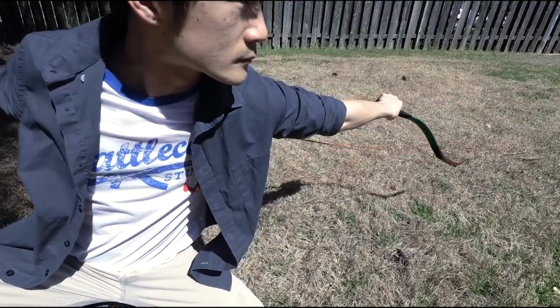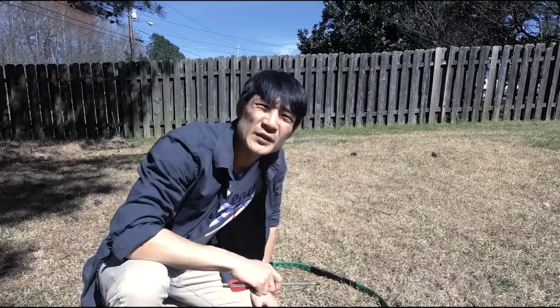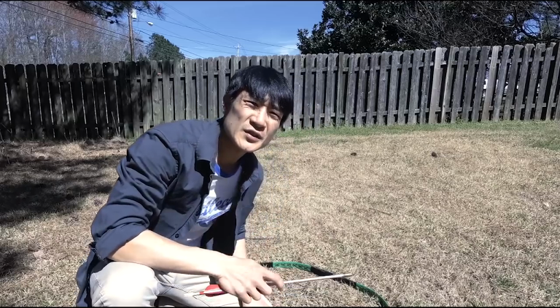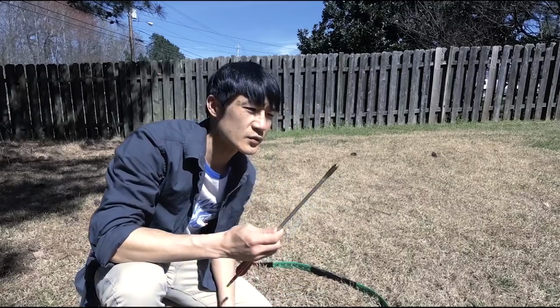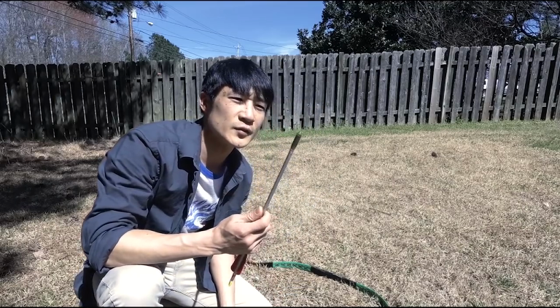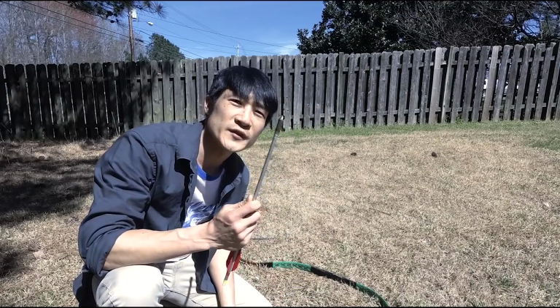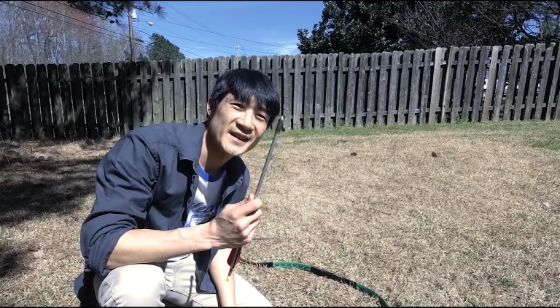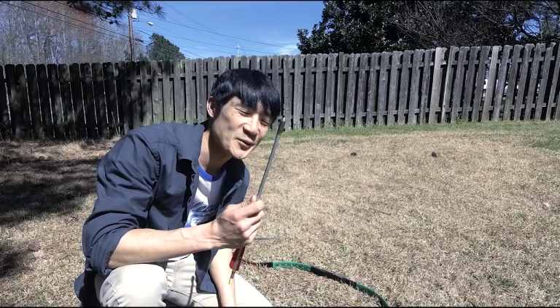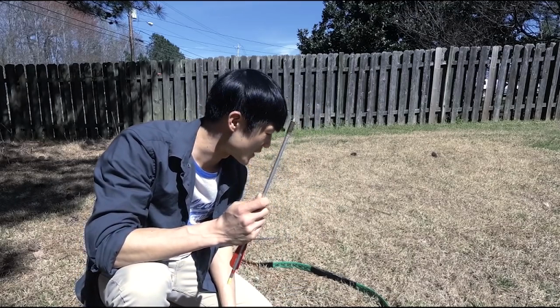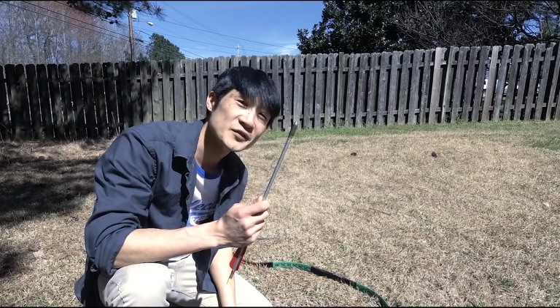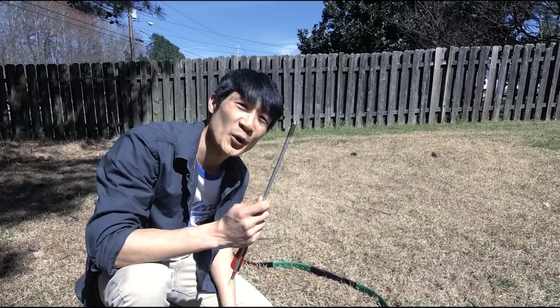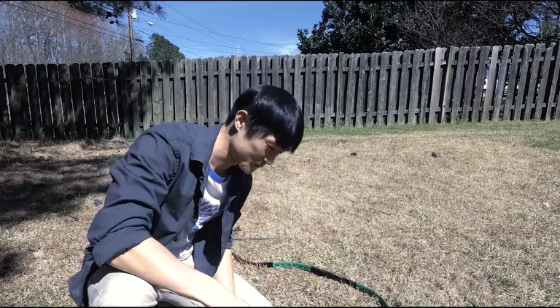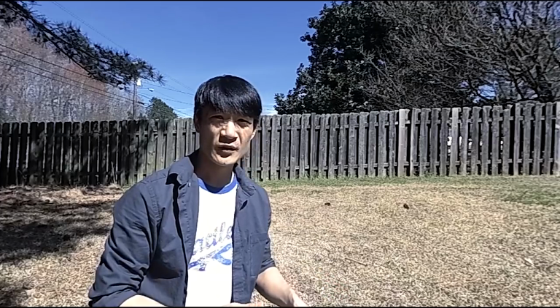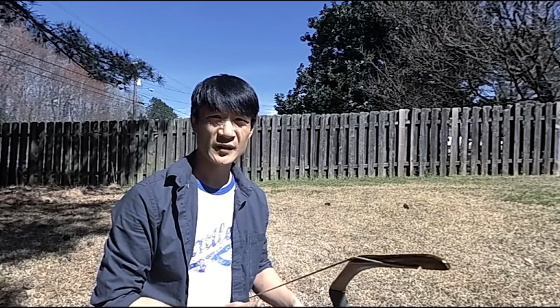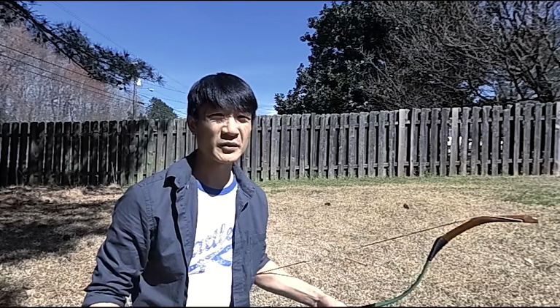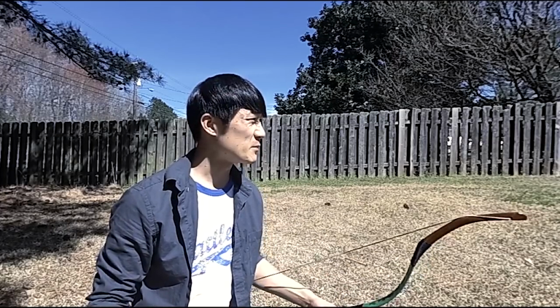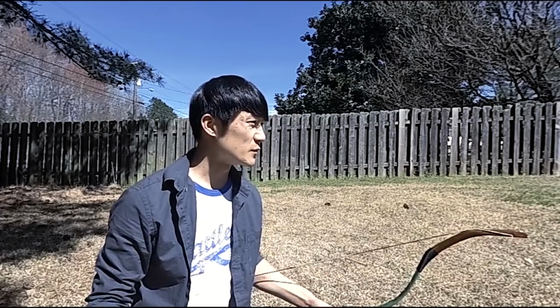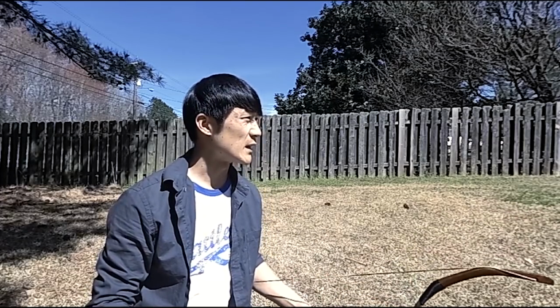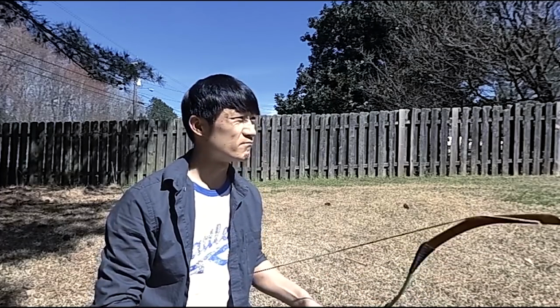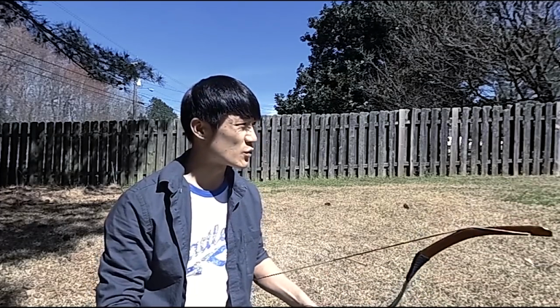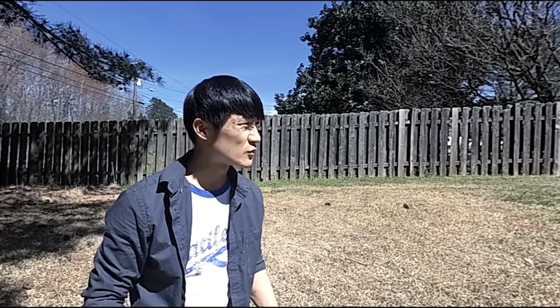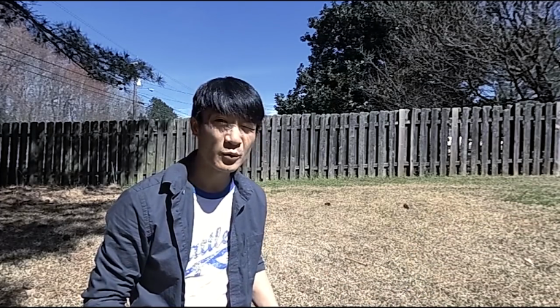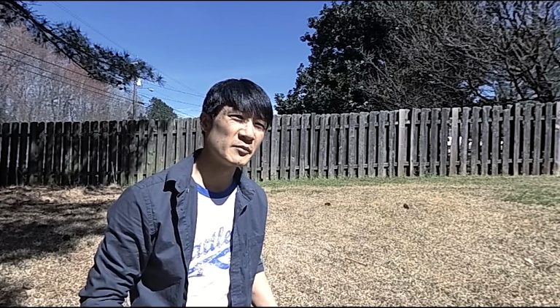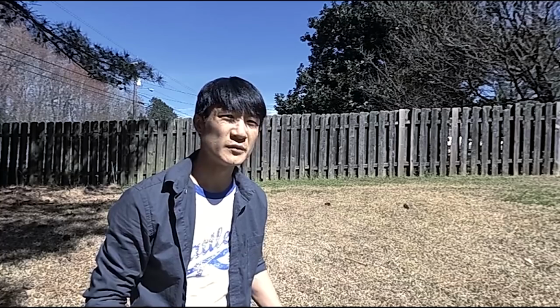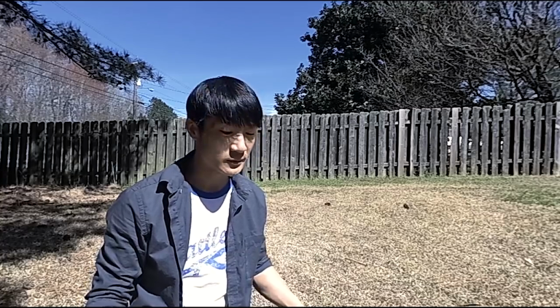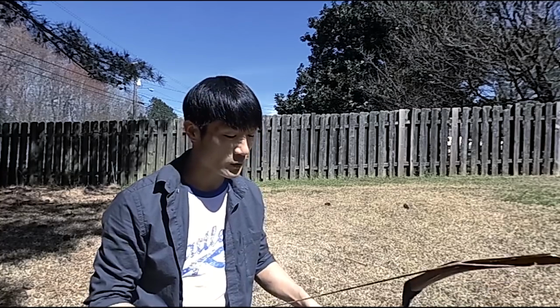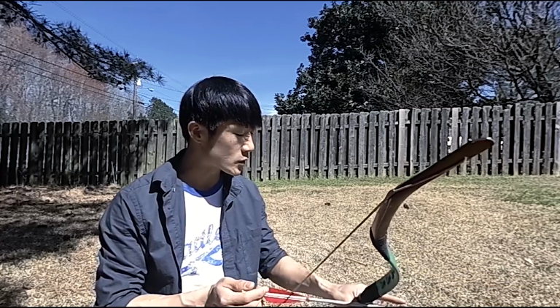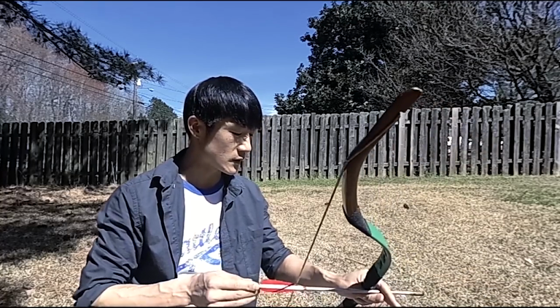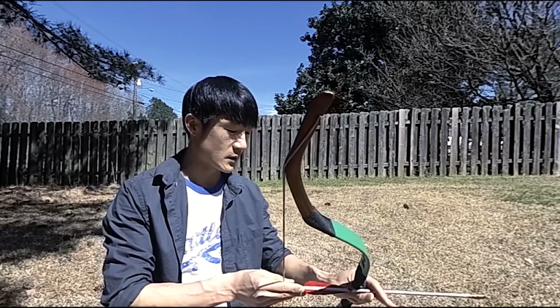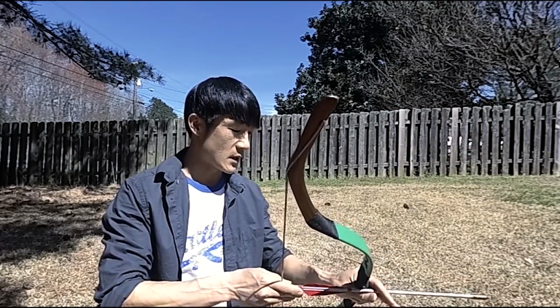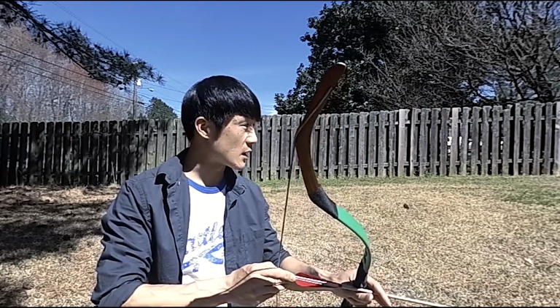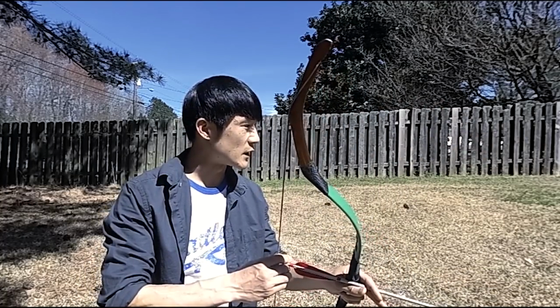On the next shot, let's do this with a whistle arrow in slow-mo. This is 720p but I'm shooting at 240 frames, so hopefully it'll show a little more detail as the arrow flies.